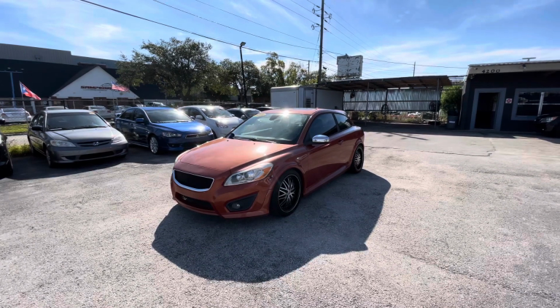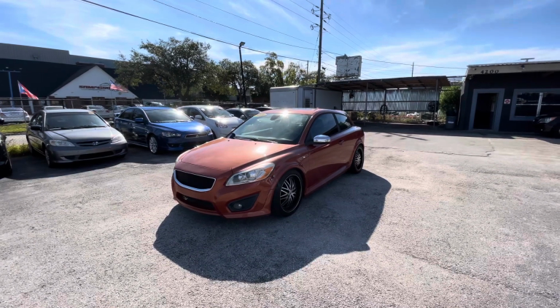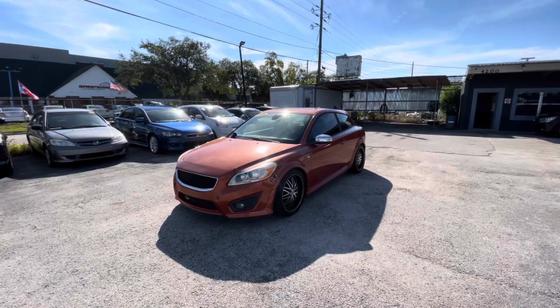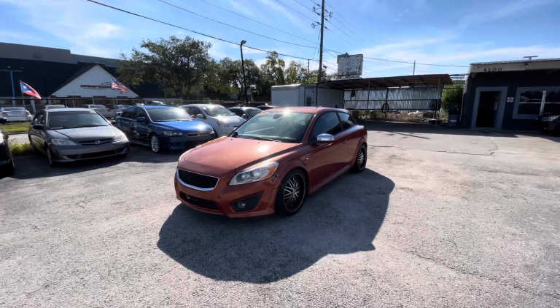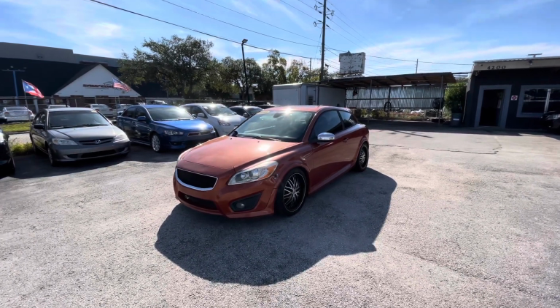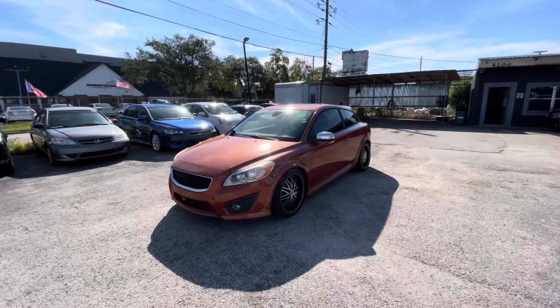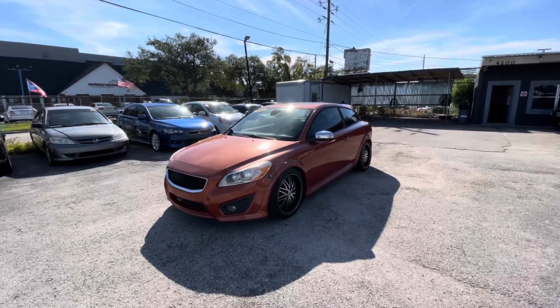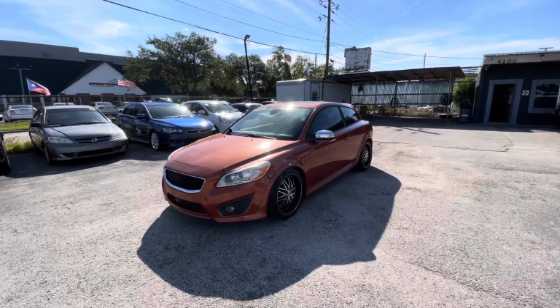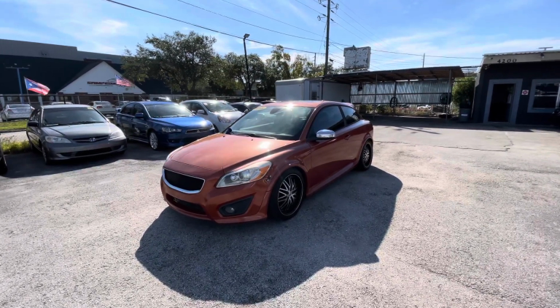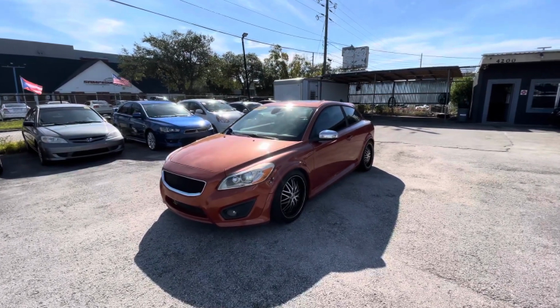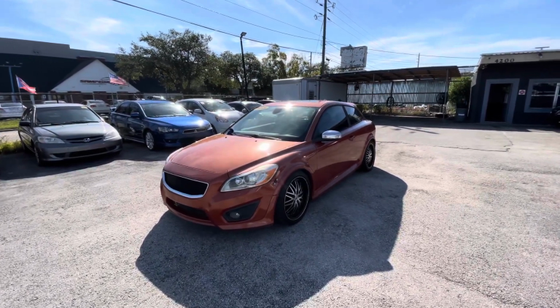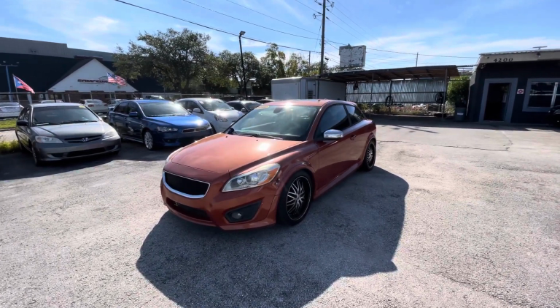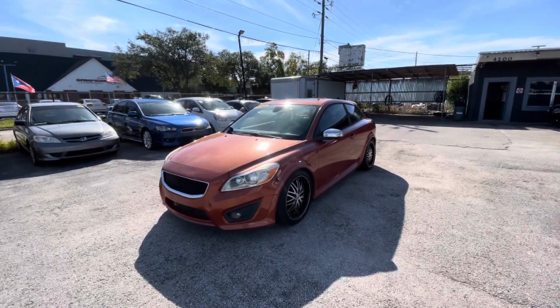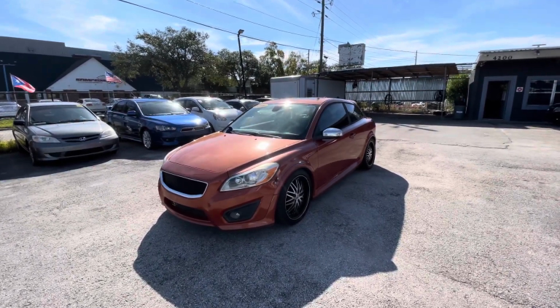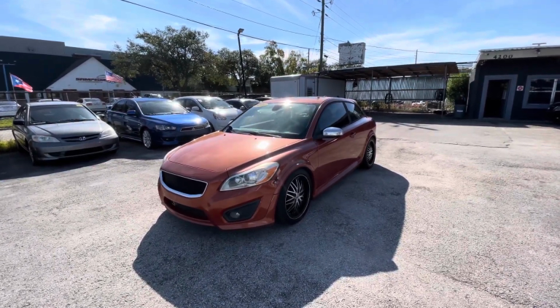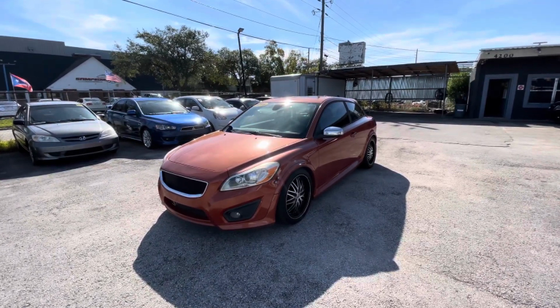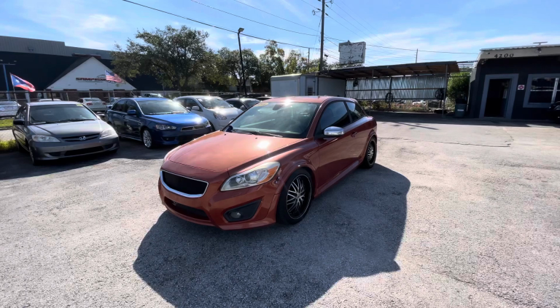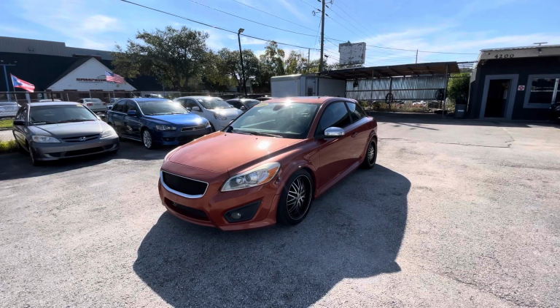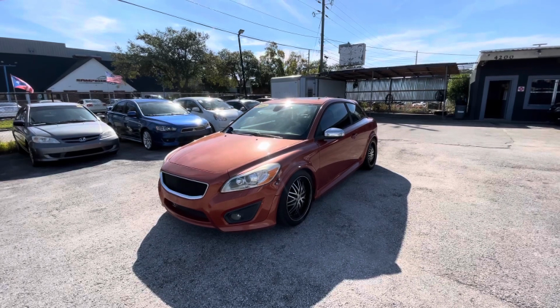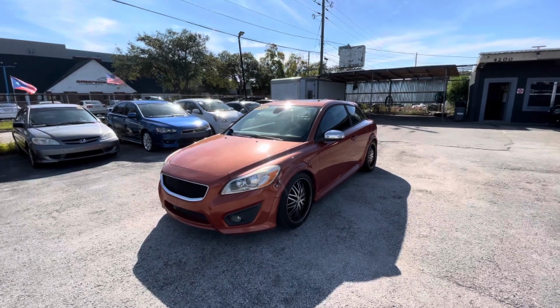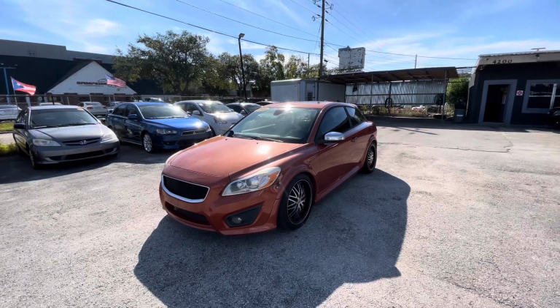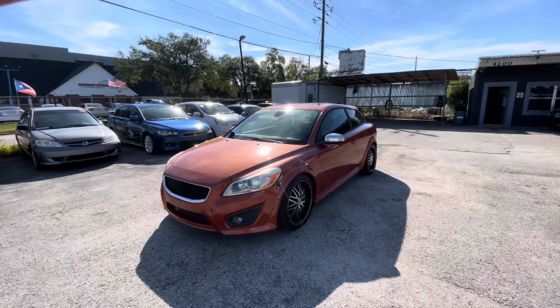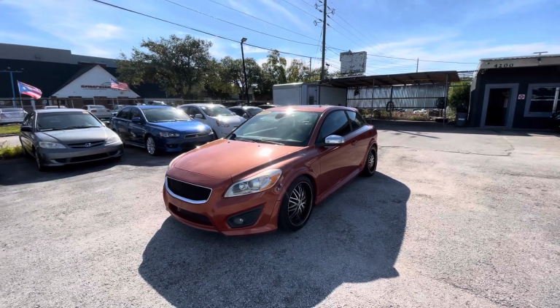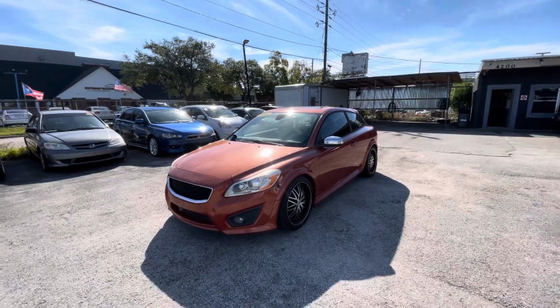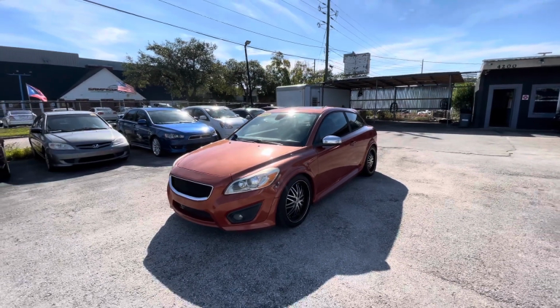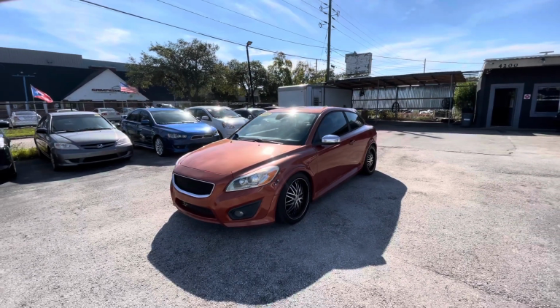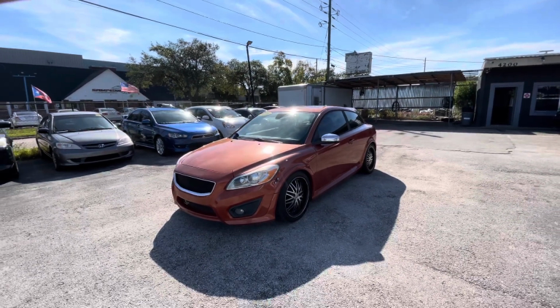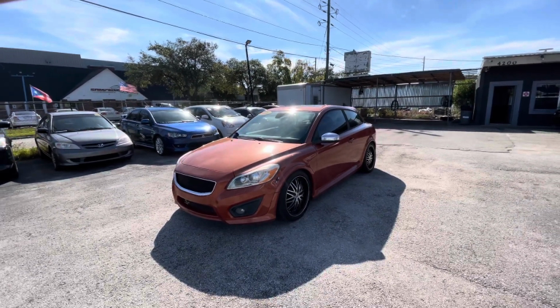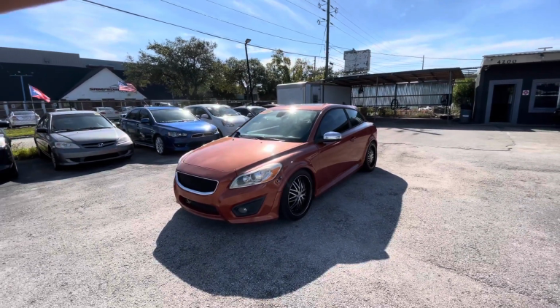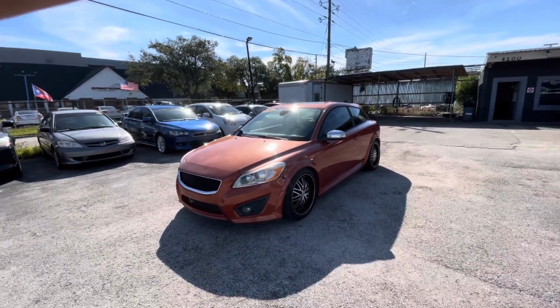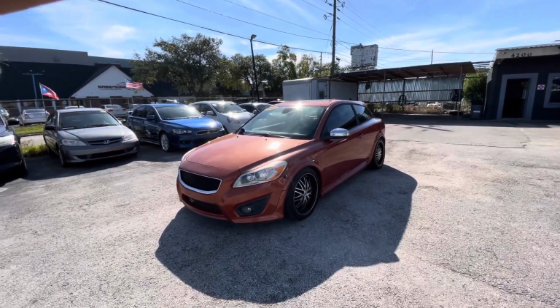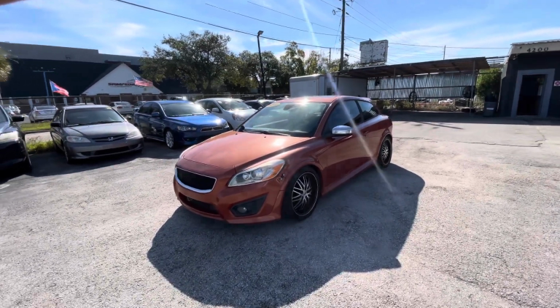This is Arc Motors with our 2011 Volvo C30 T5R design. We're going to go panel by panel, starting on the left fender.